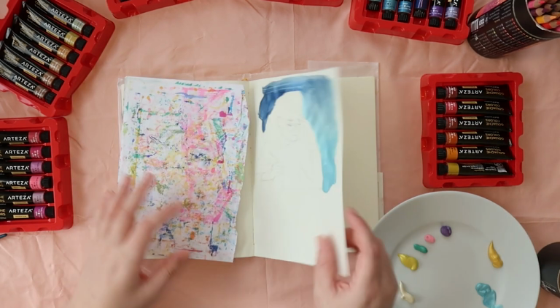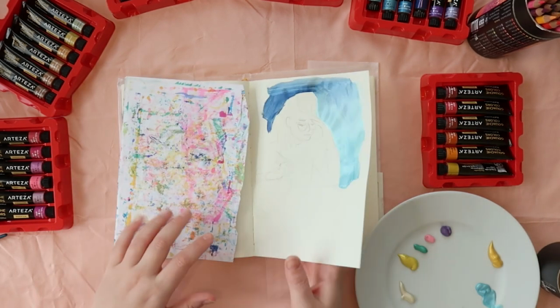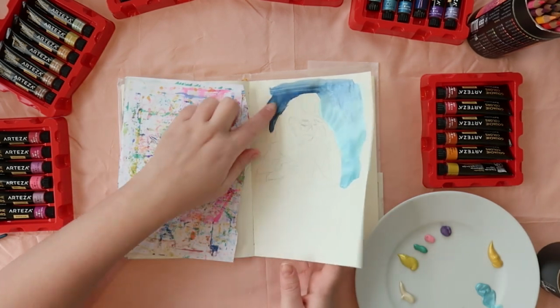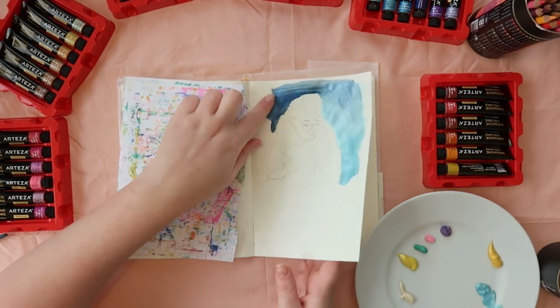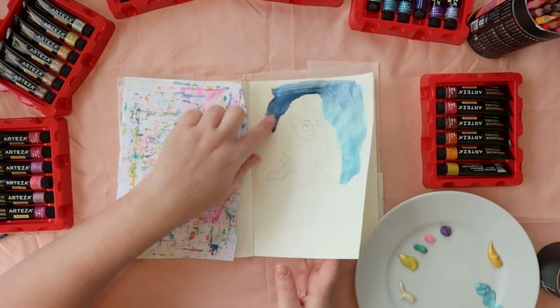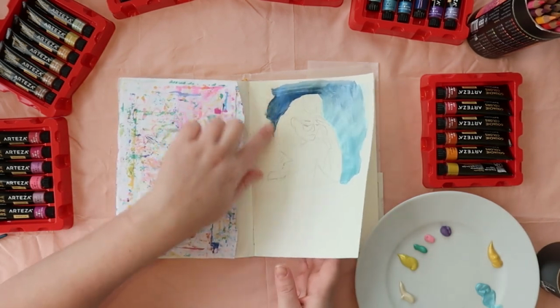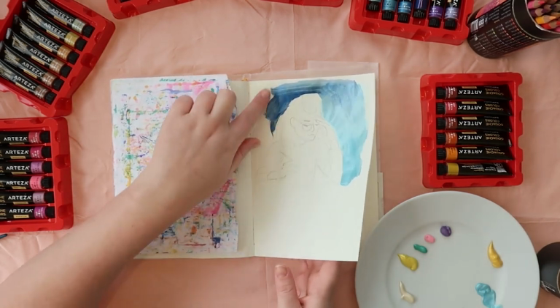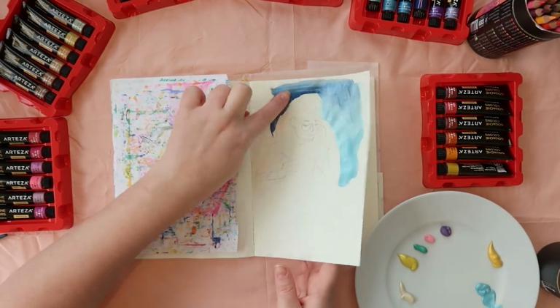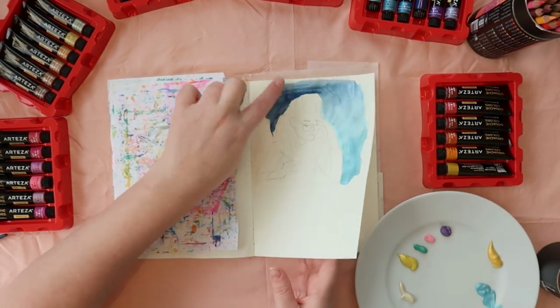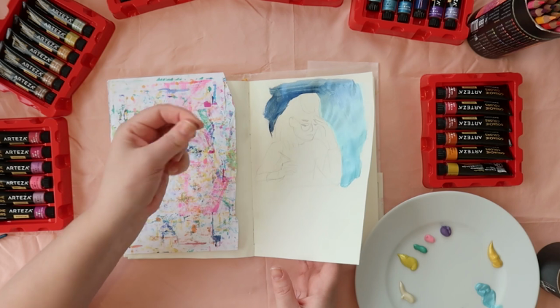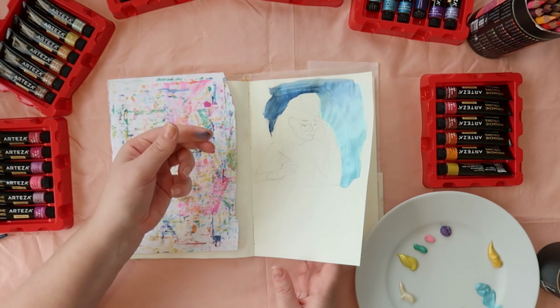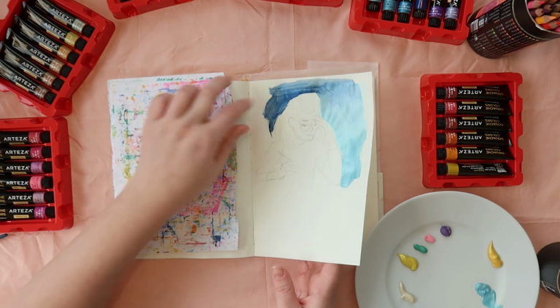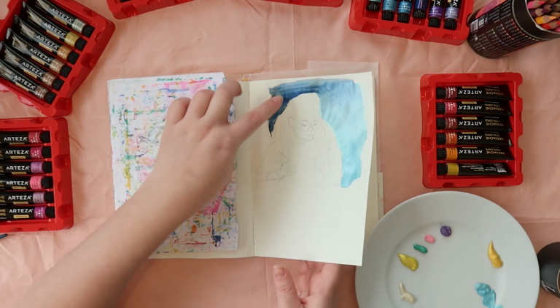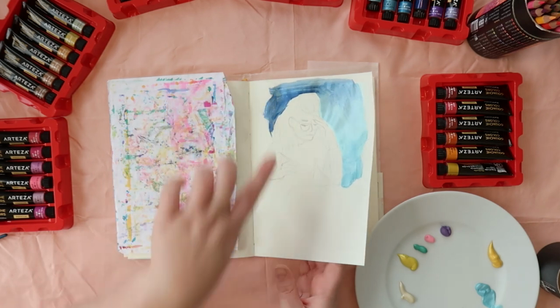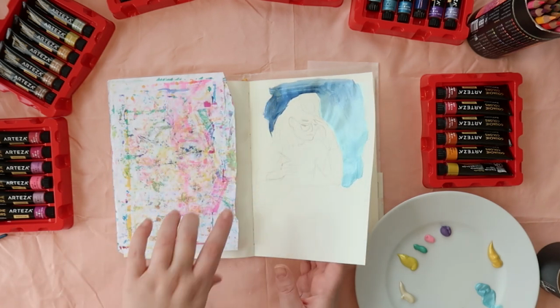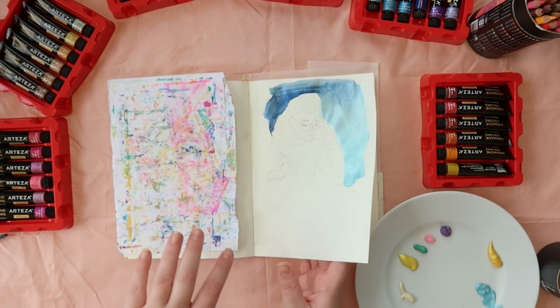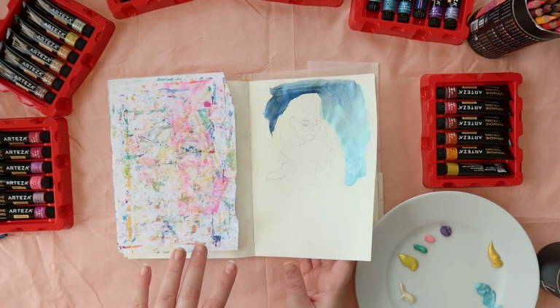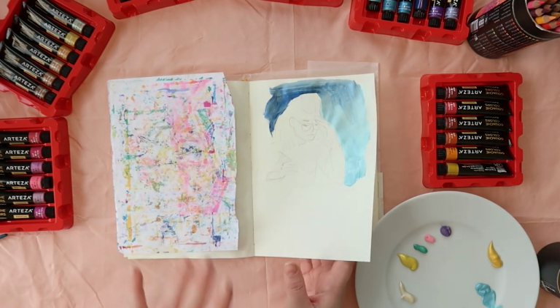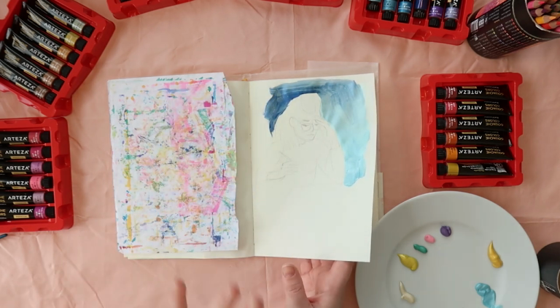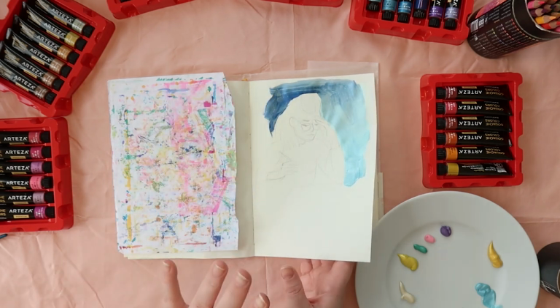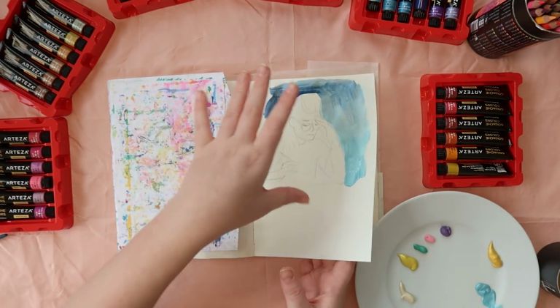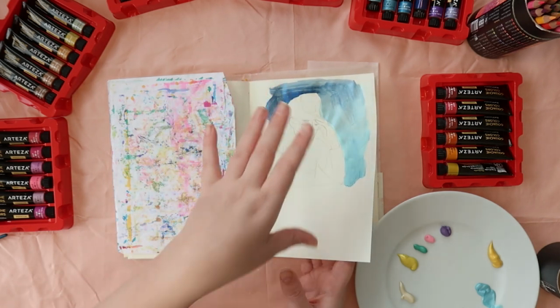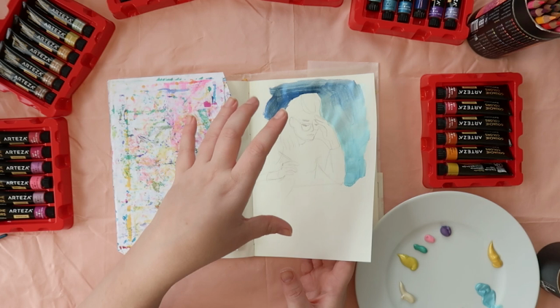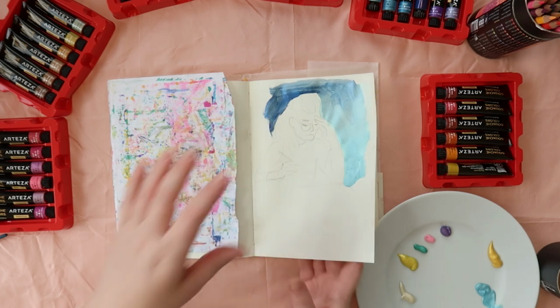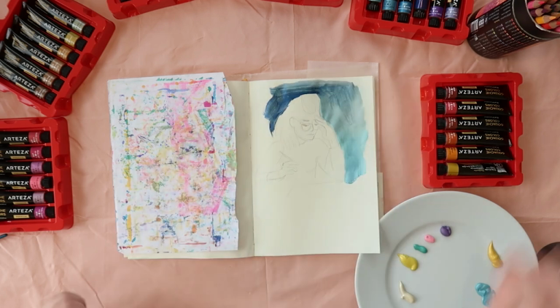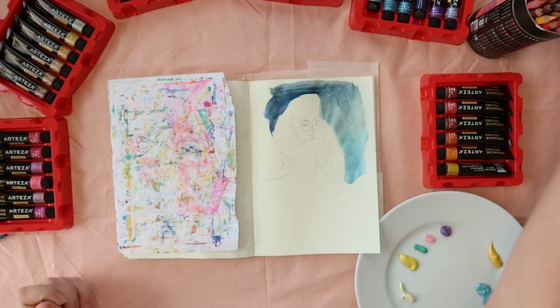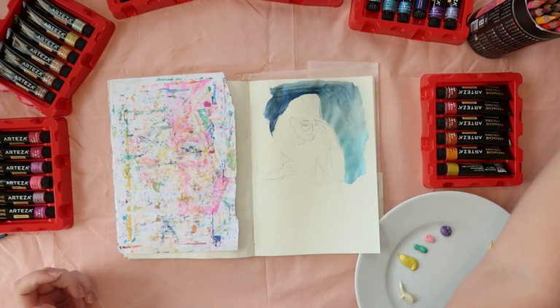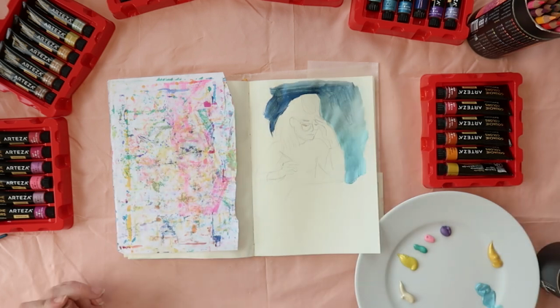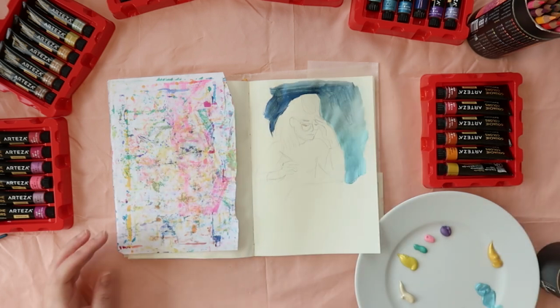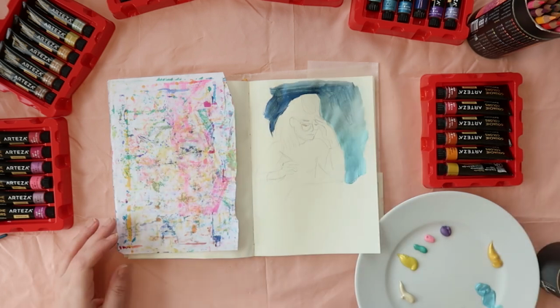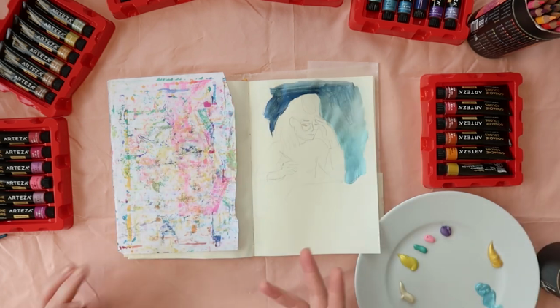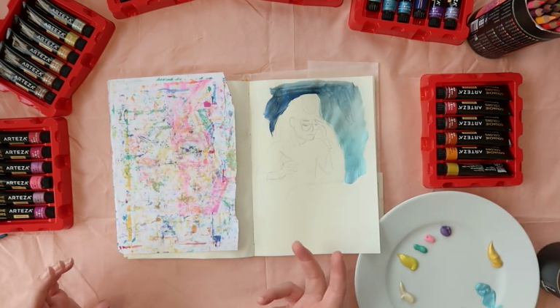Let's see how long they take to dry. Very quick — they're mostly dry already from when I just put them down. I really like that because I like to work quite quickly.